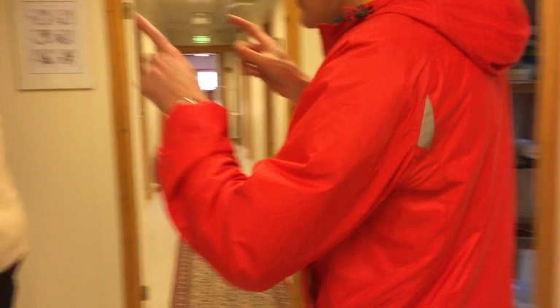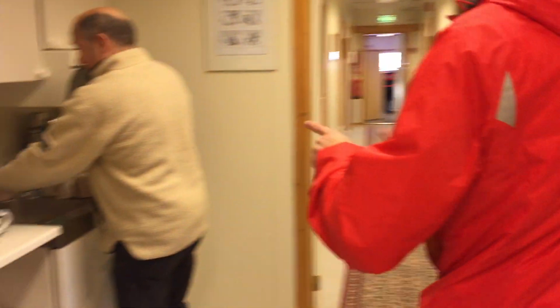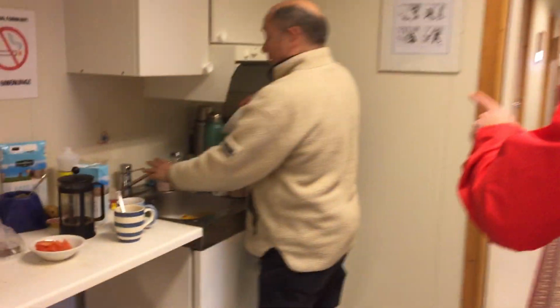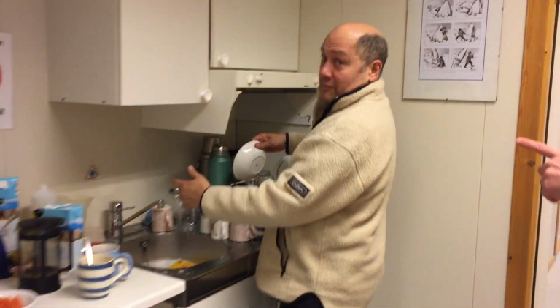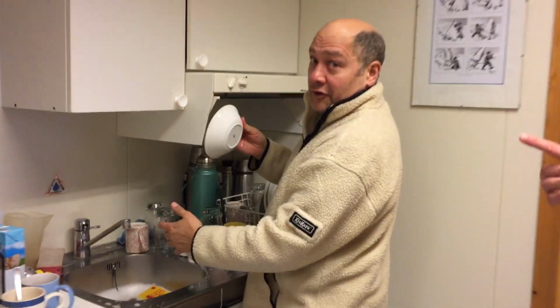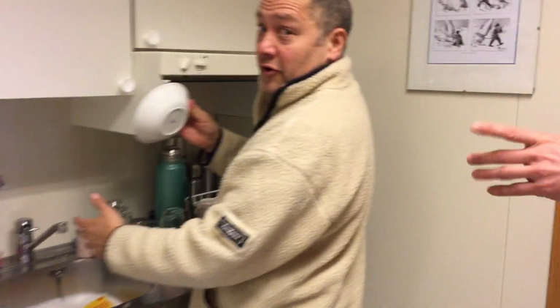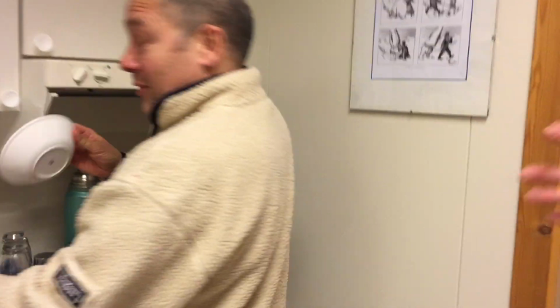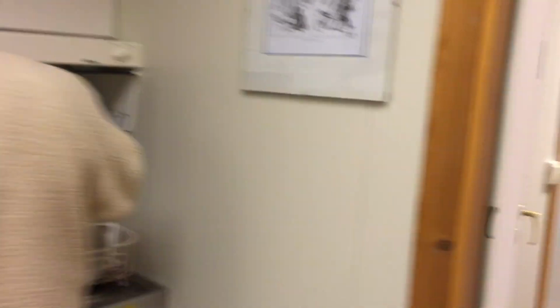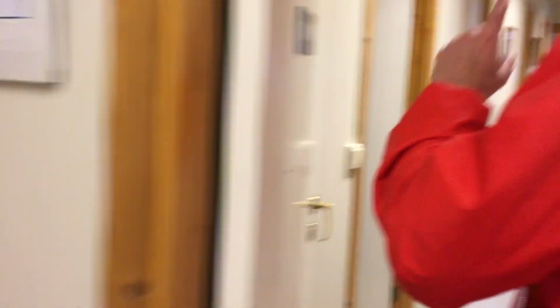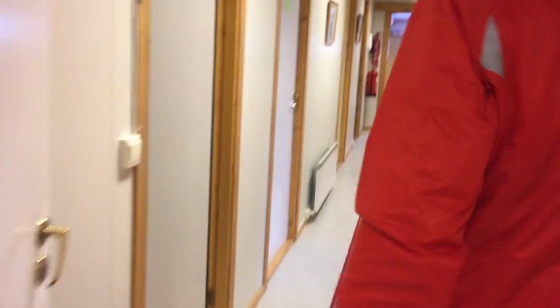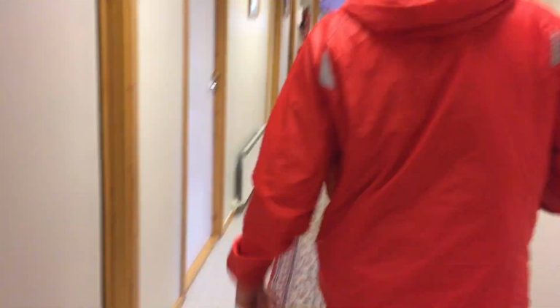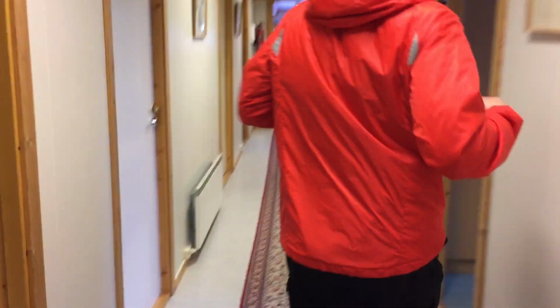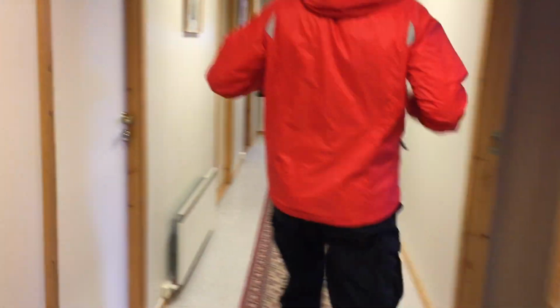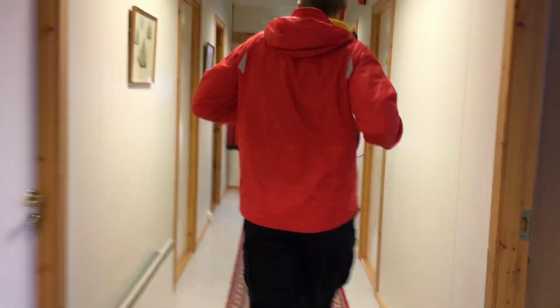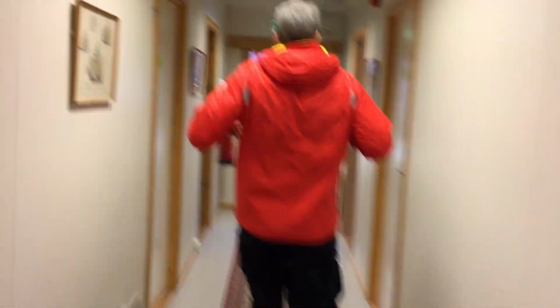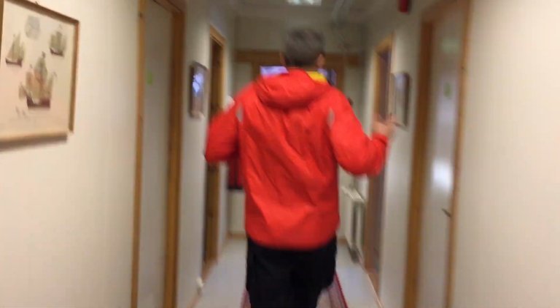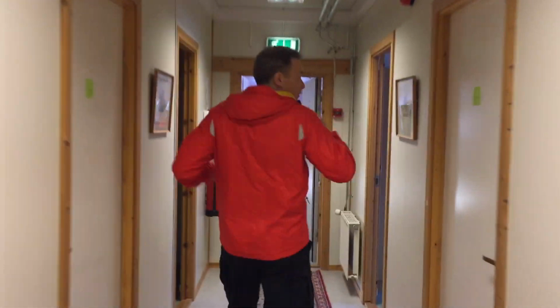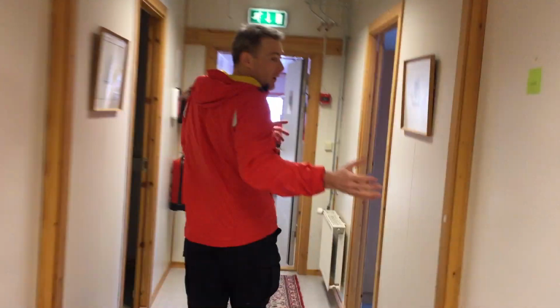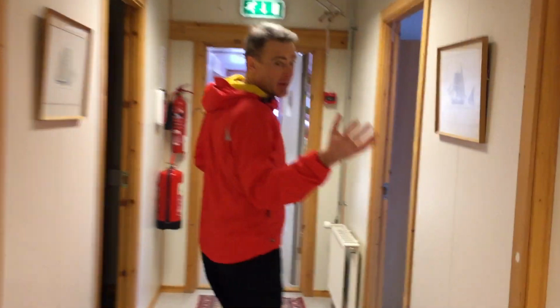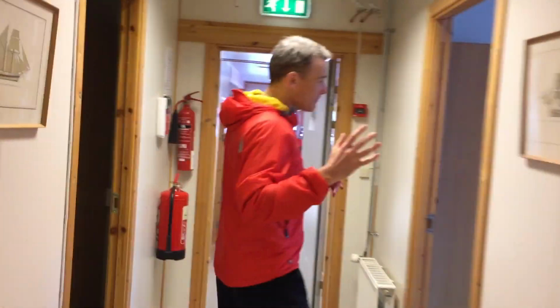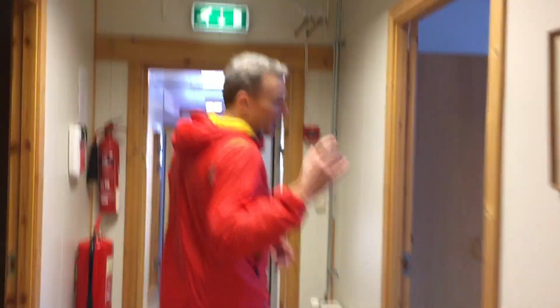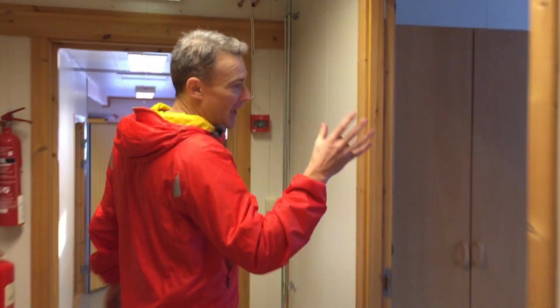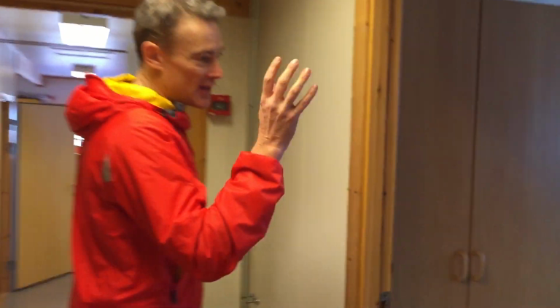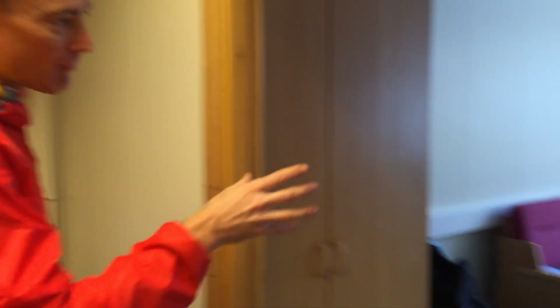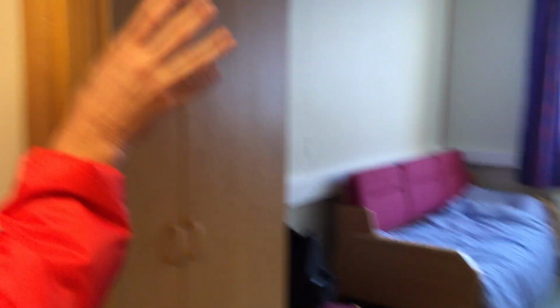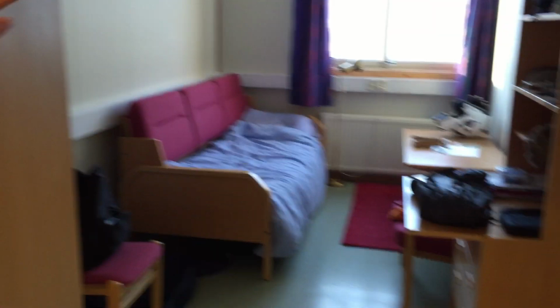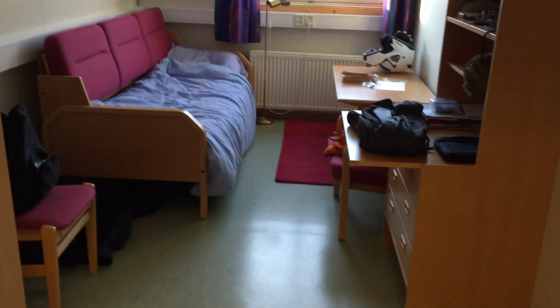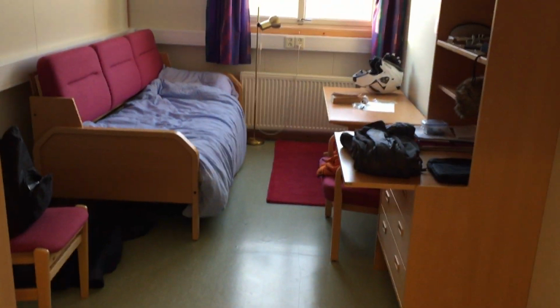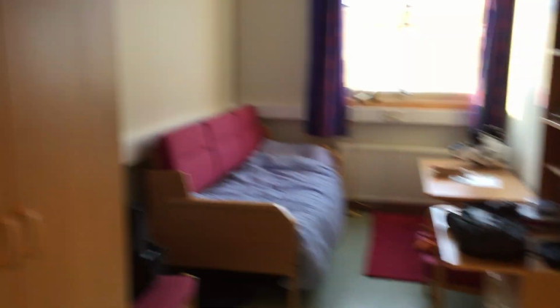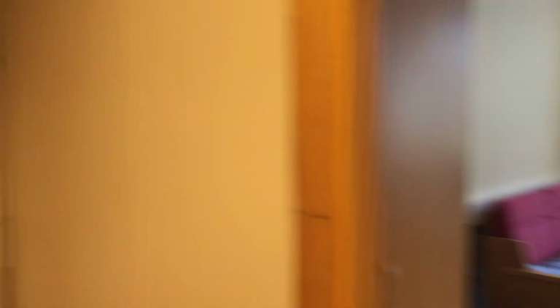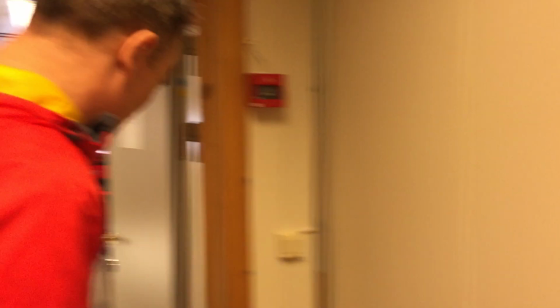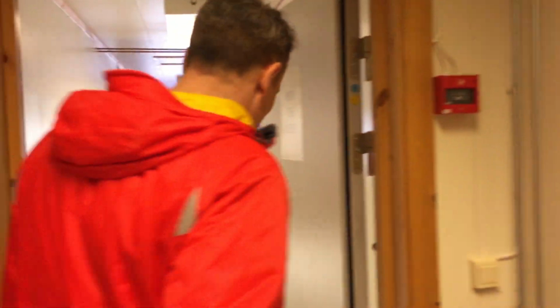This is Tom Fielder from the BBC. Come down the end here — these are all the bedrooms. We've got seven bedrooms. This is my room. It's quite small but functional — perfectly good enough for a couple of weeks.